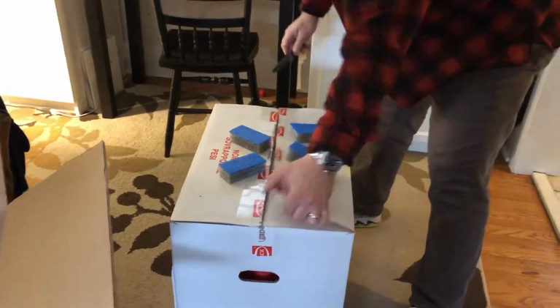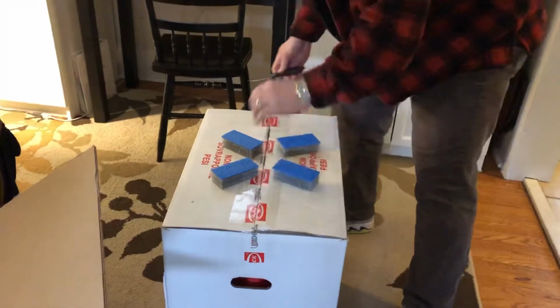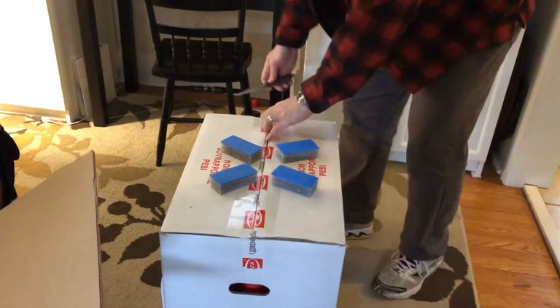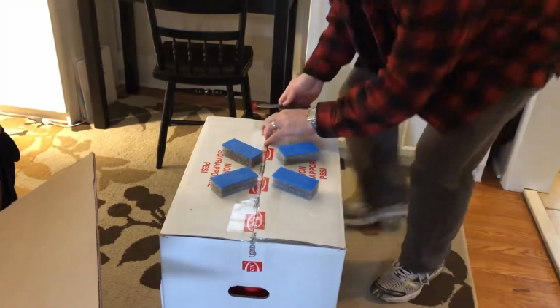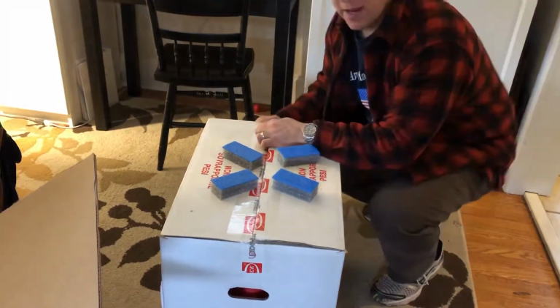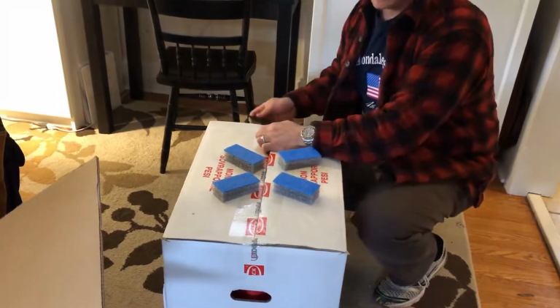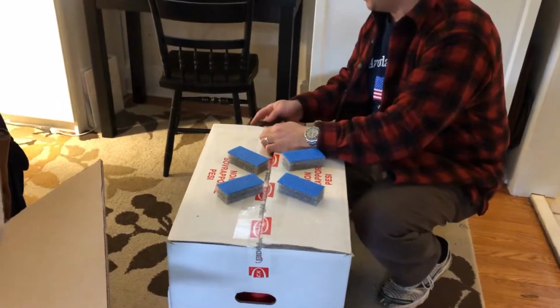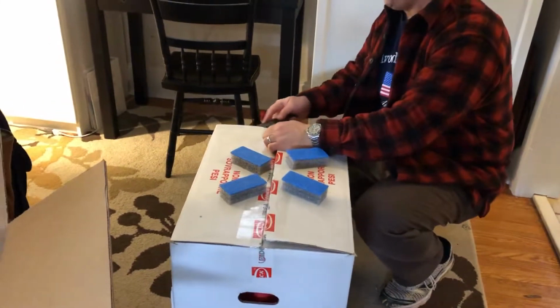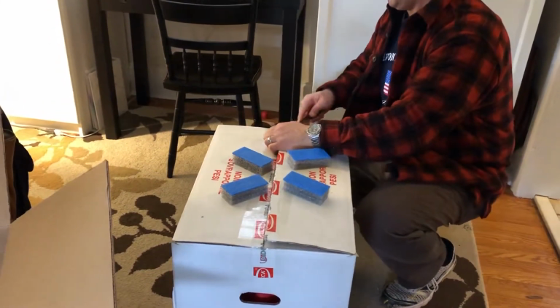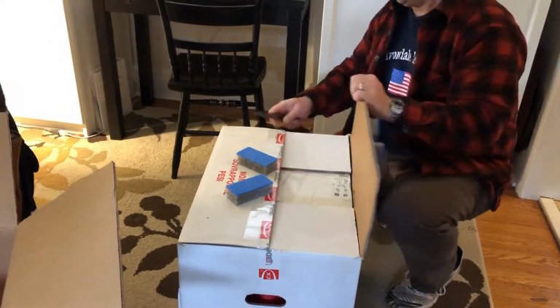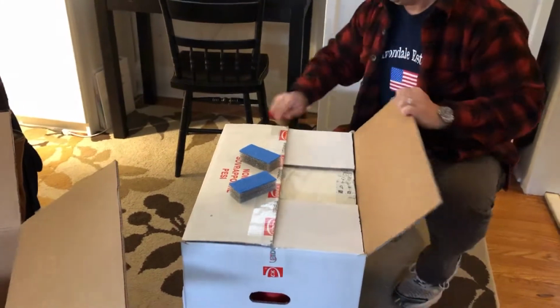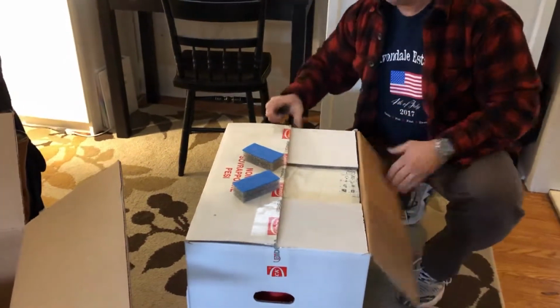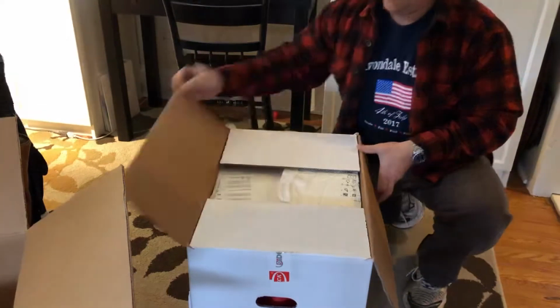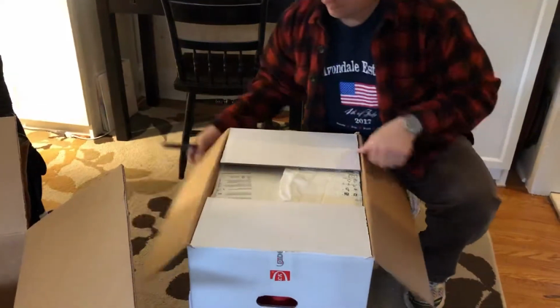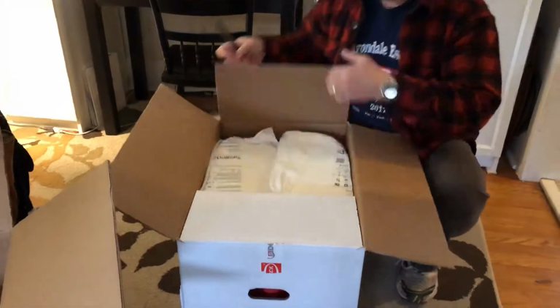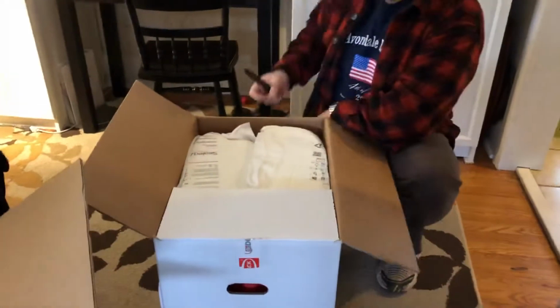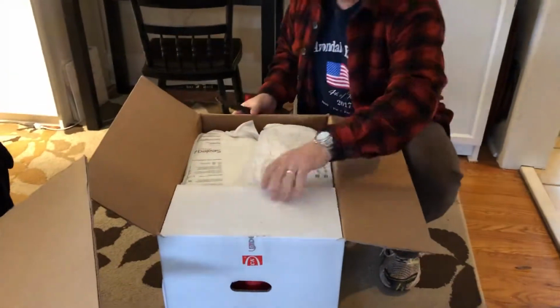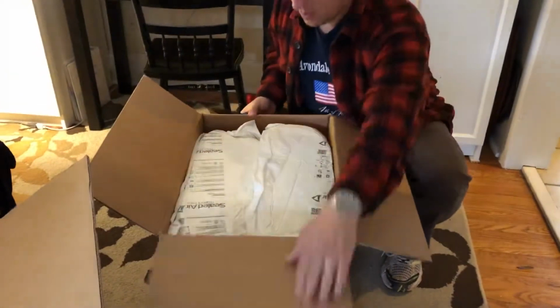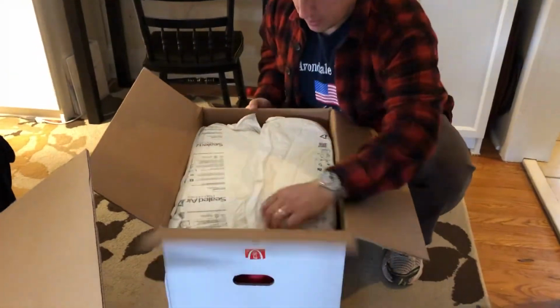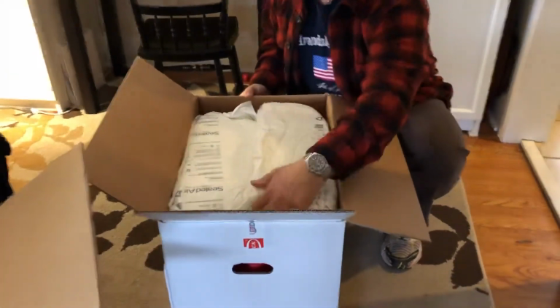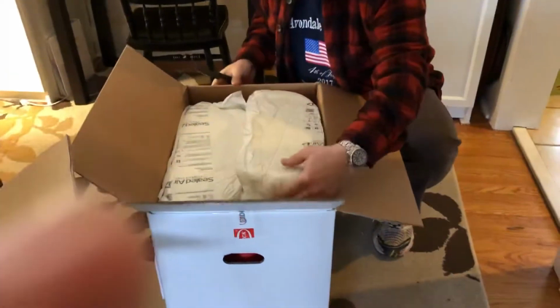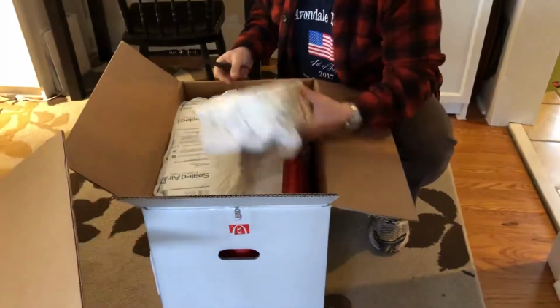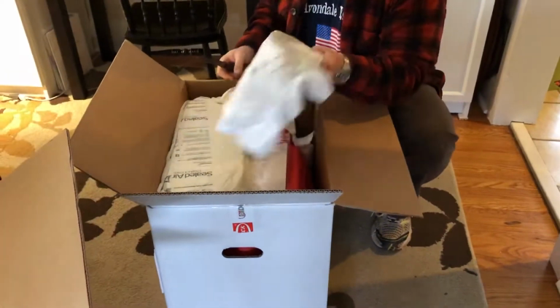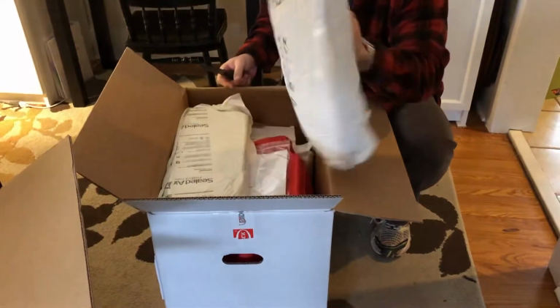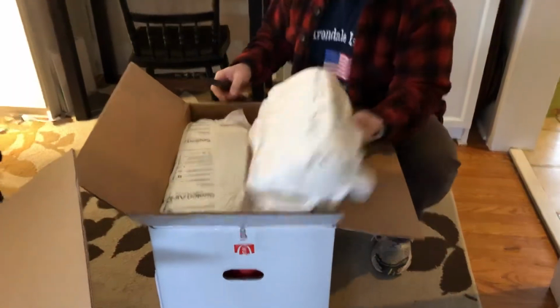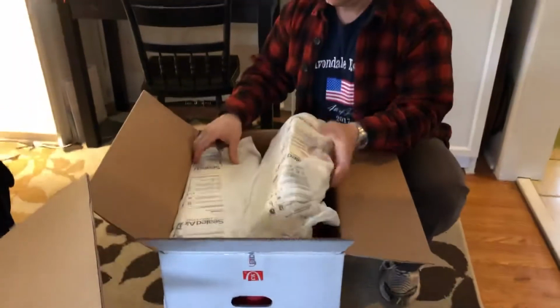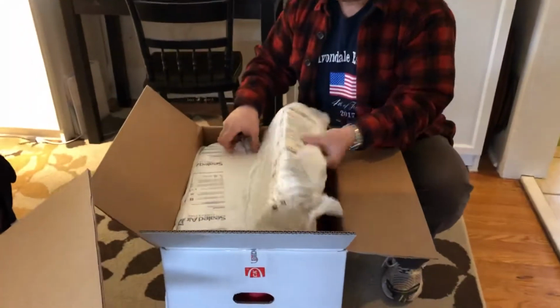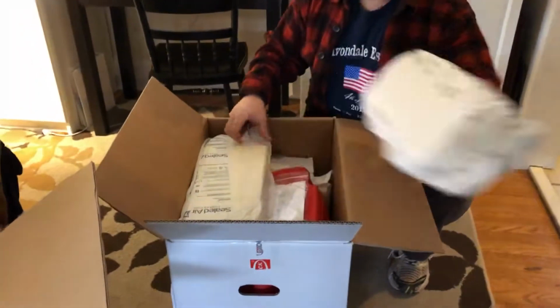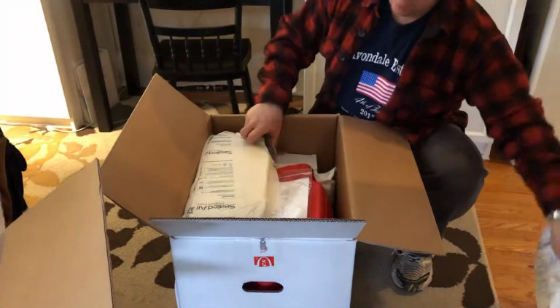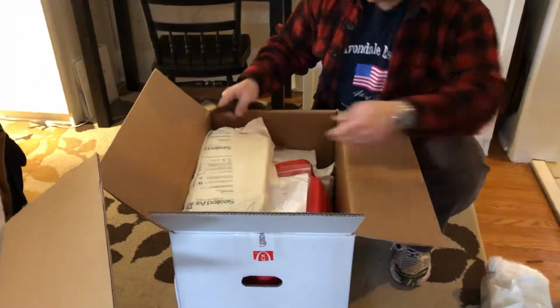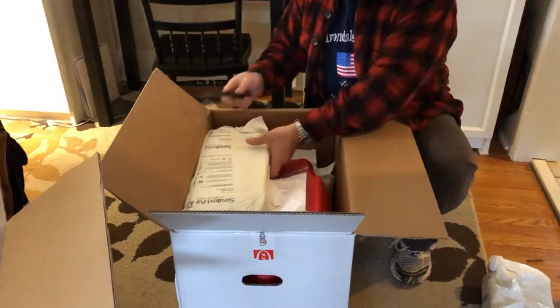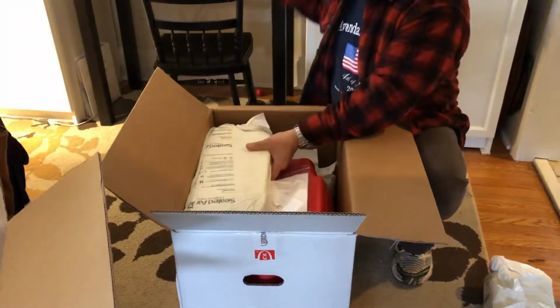I appreciate my son taking his time to hold the camera. And more packaging — a tremendous amount of padding here.